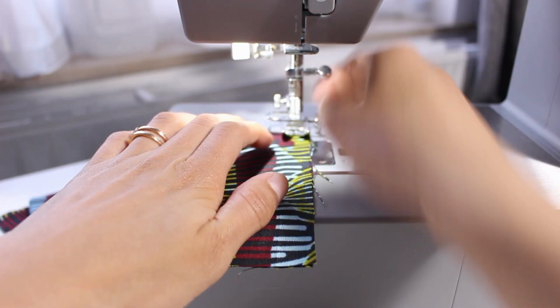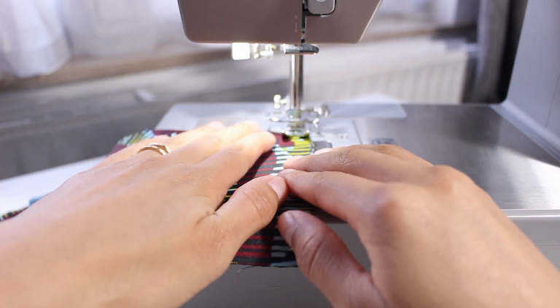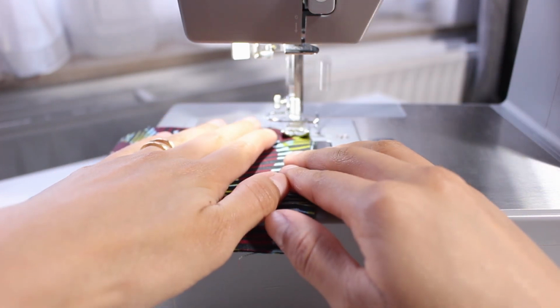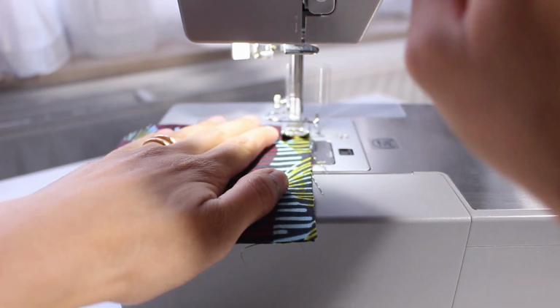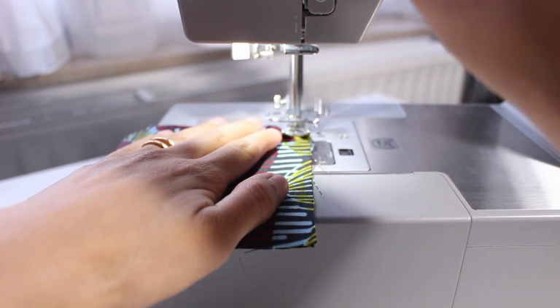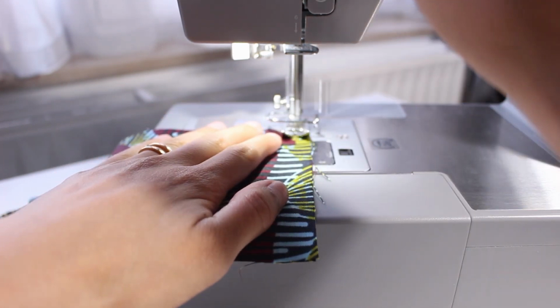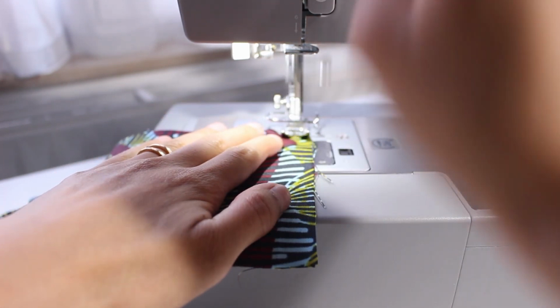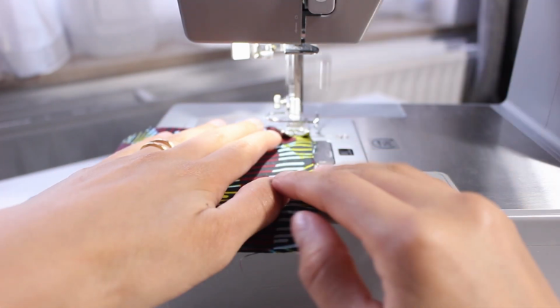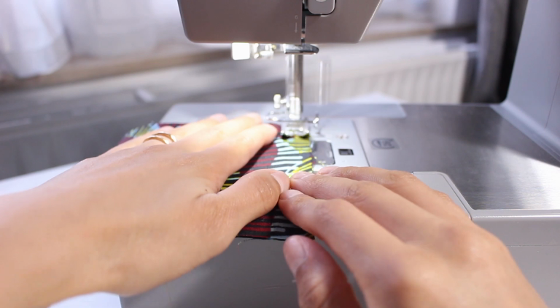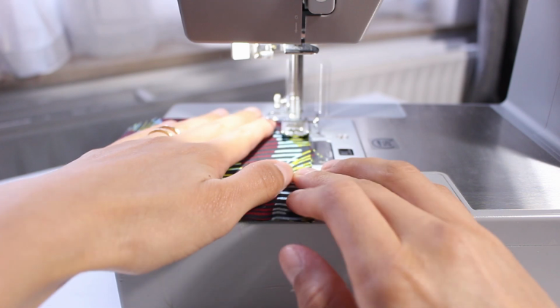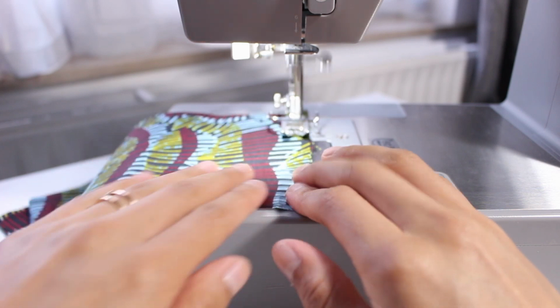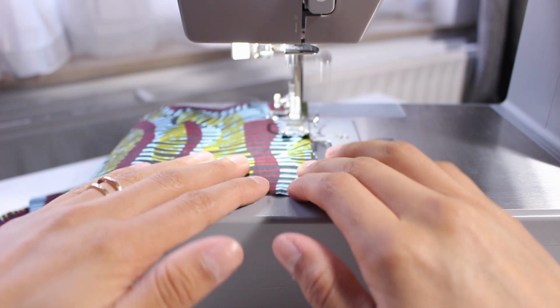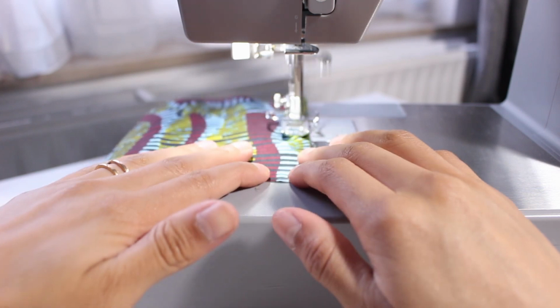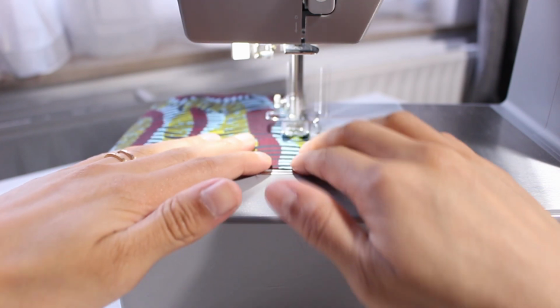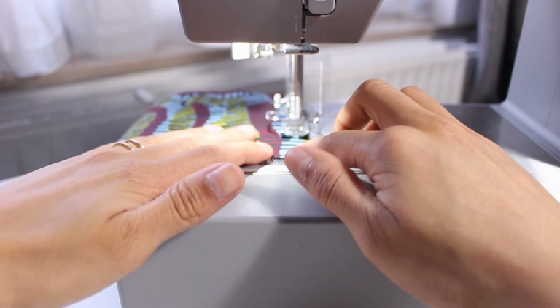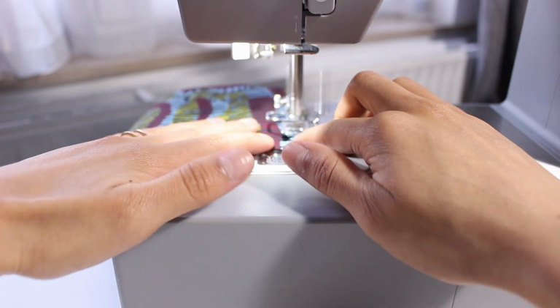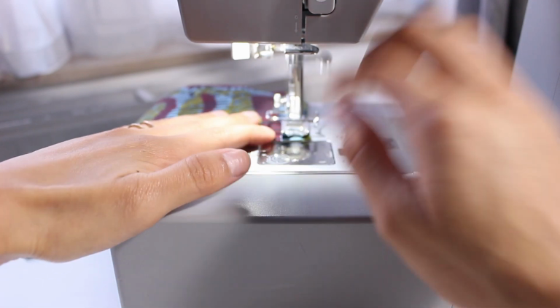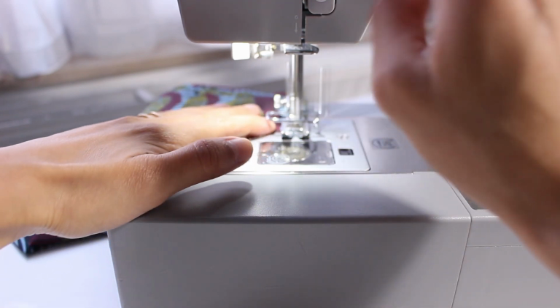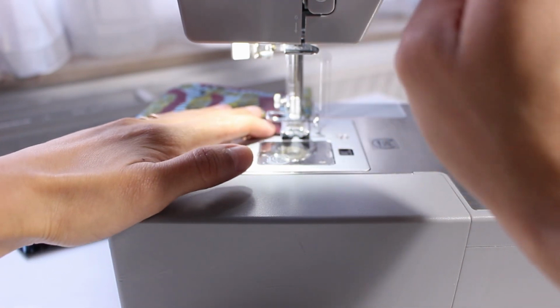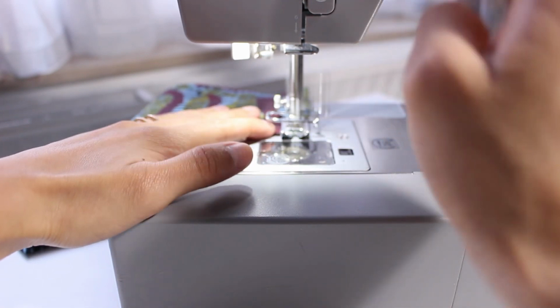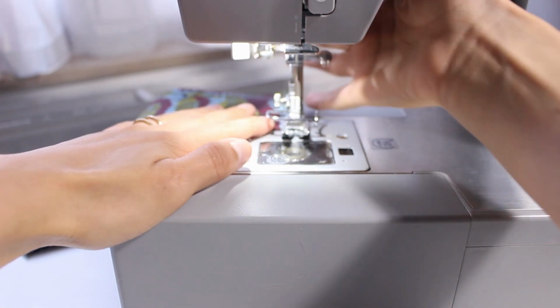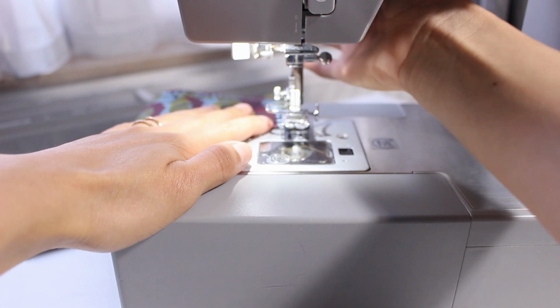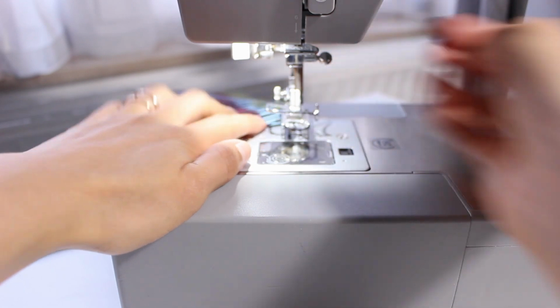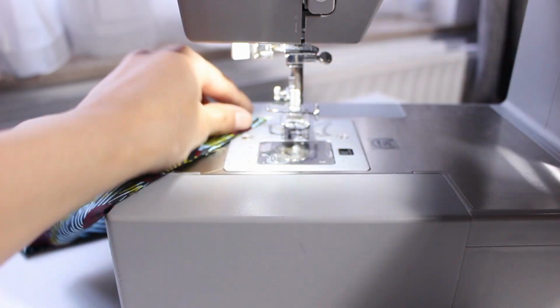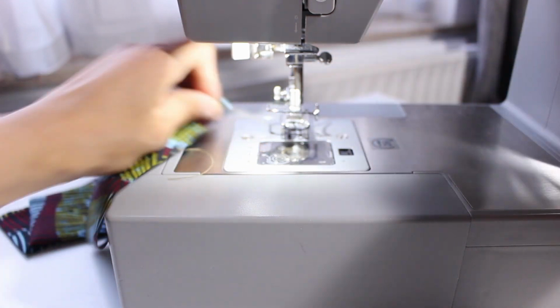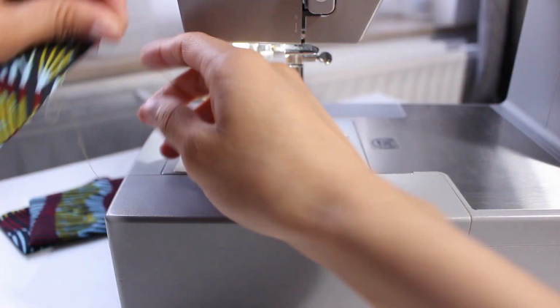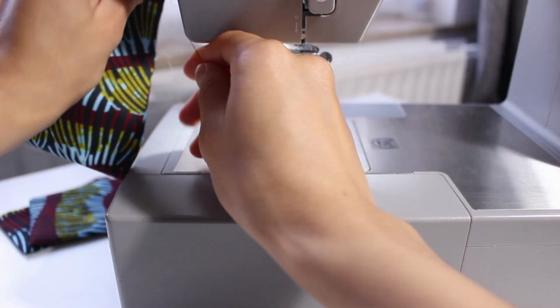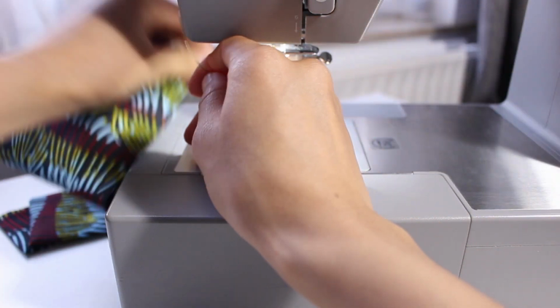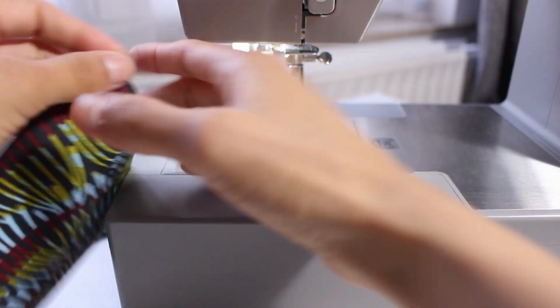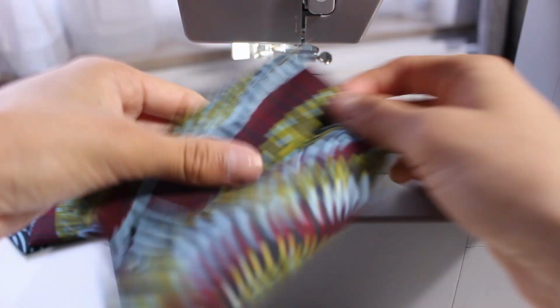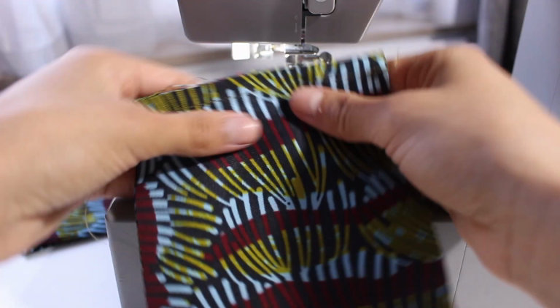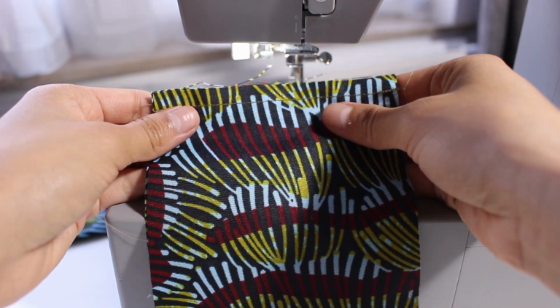Again this is a really simple project. It's quick, it's easy, it's inexpensive because you don't need a lot of fabric, you don't need a lot of thread, so I really like this project.